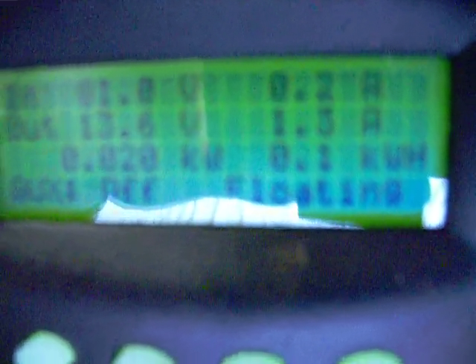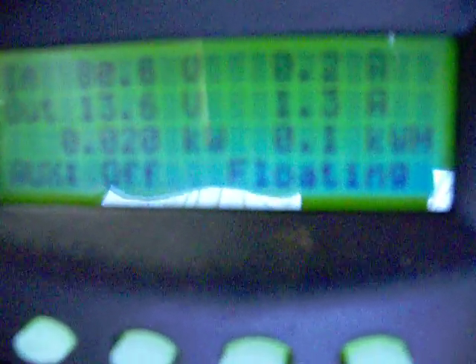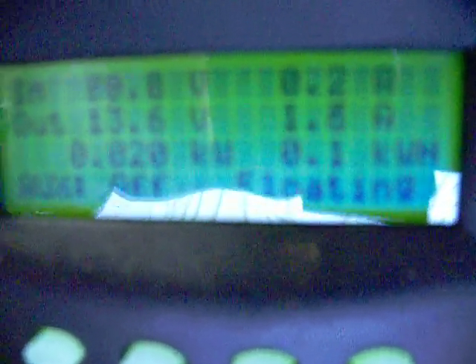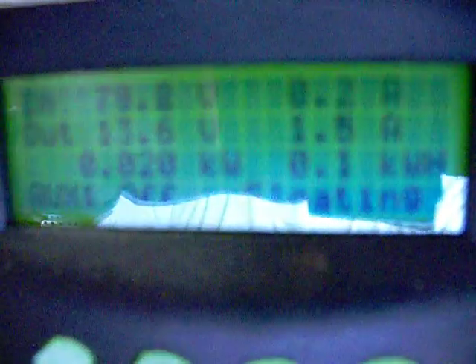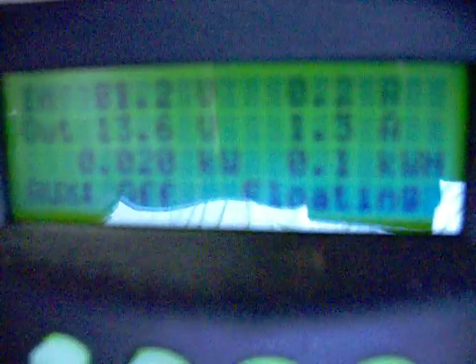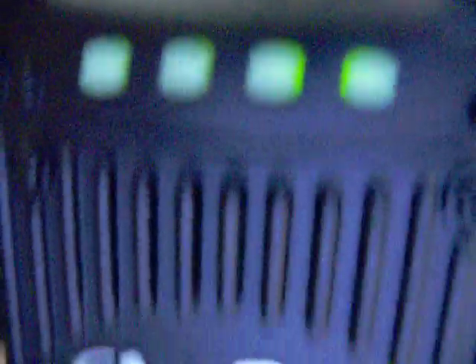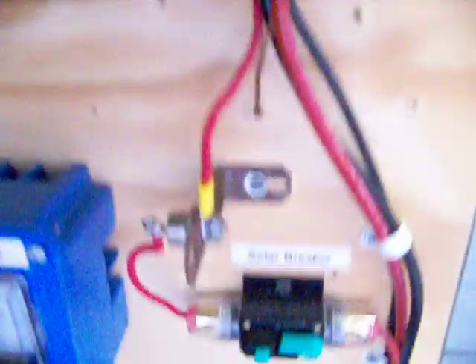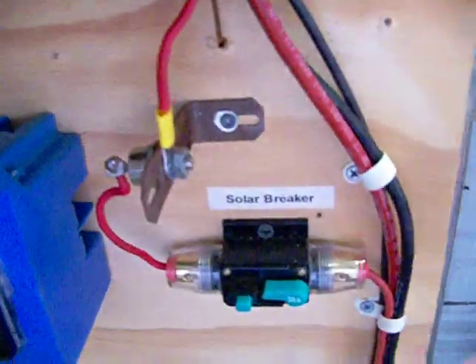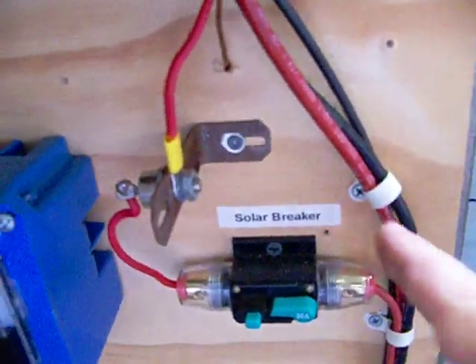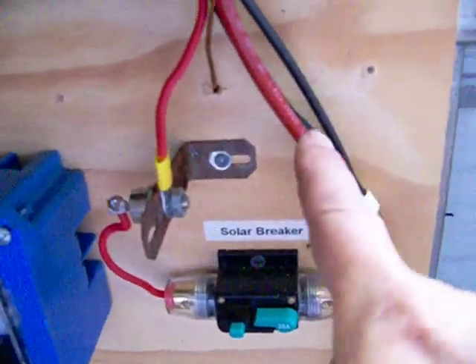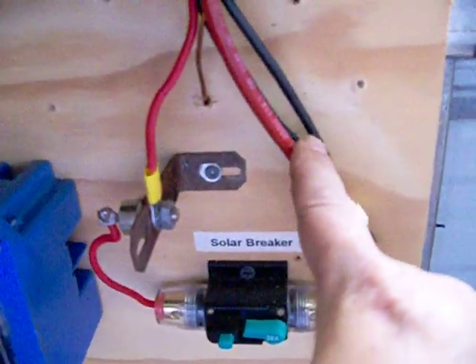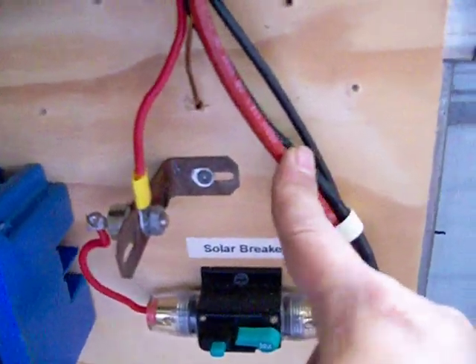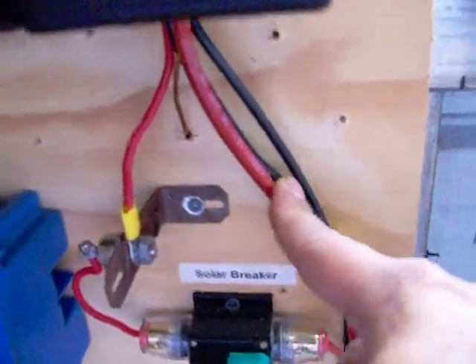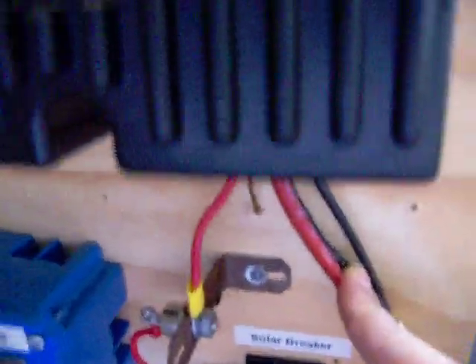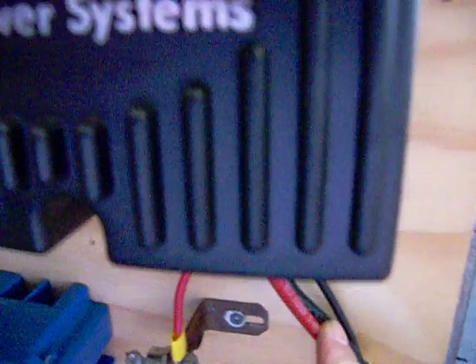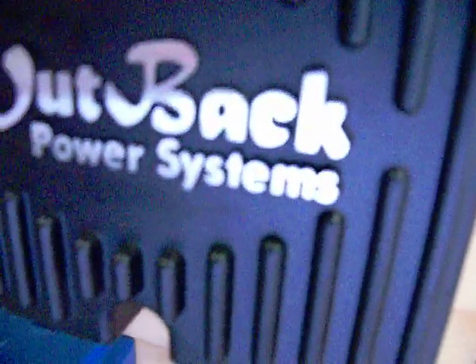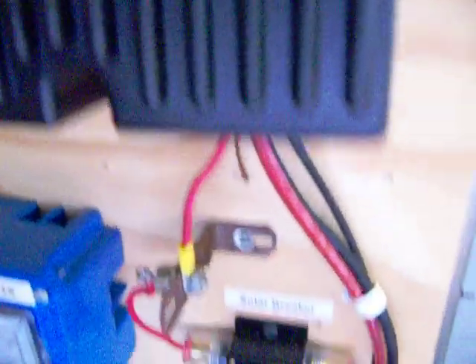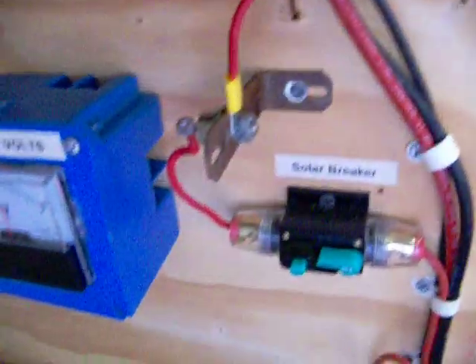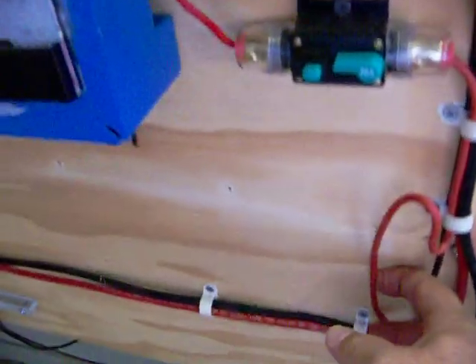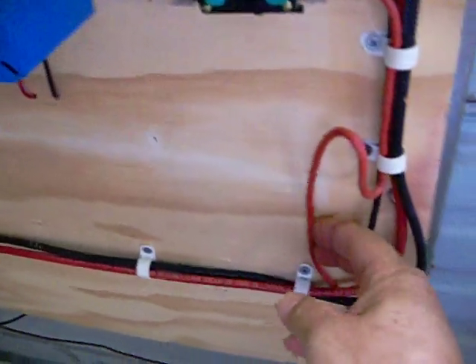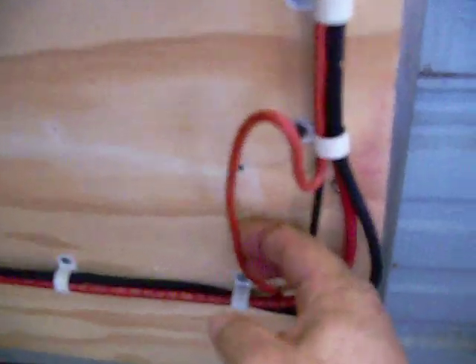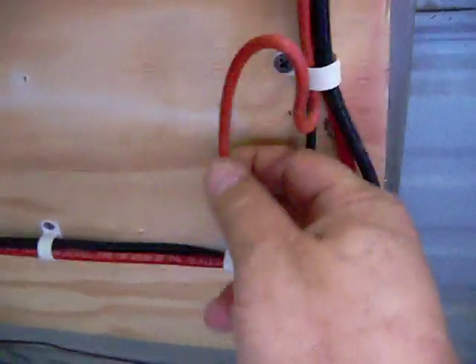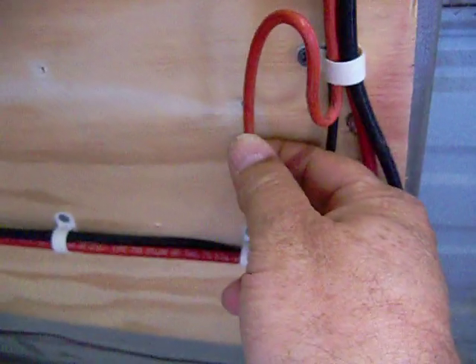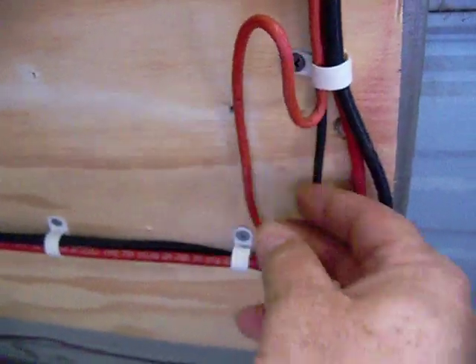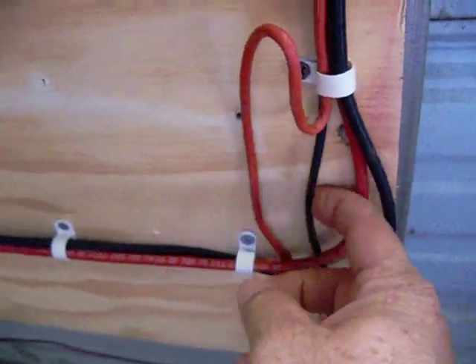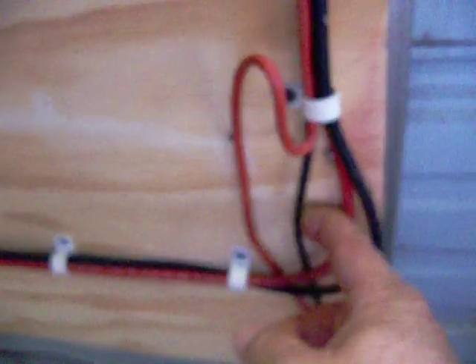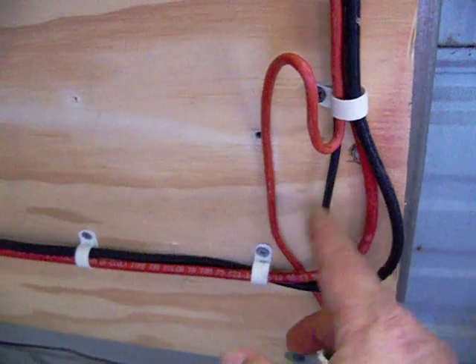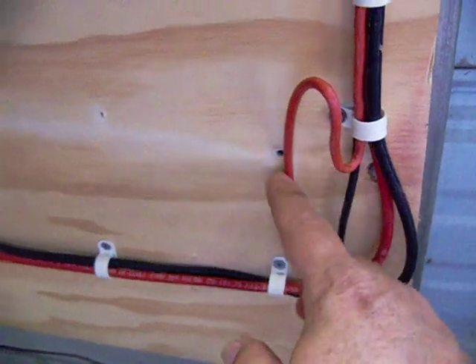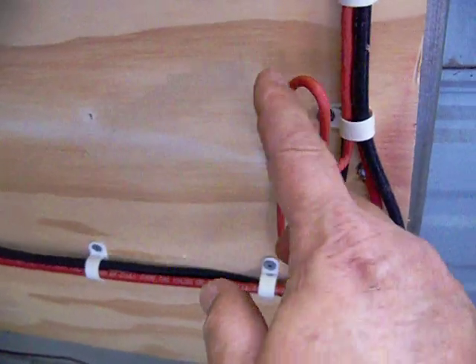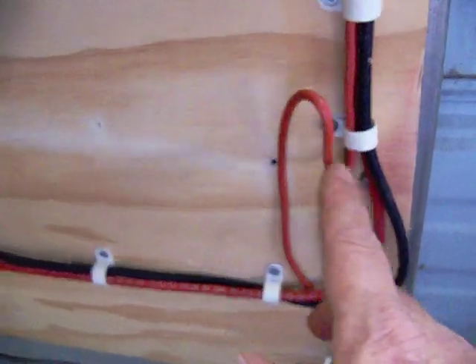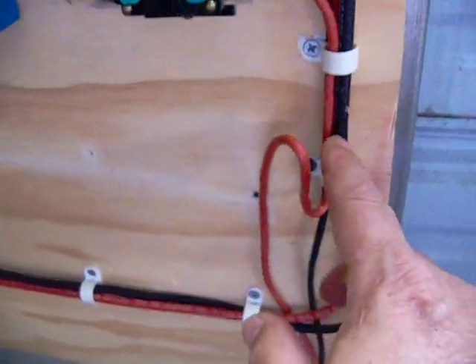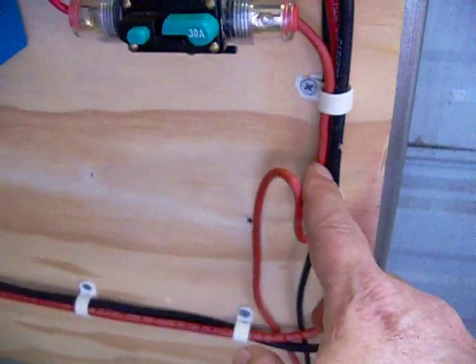And 0.2 amps. Why 0.2 amps? Because the higher the voltage, the smaller the wire size you need. So I was actually able to run number 10 gauge wire from the roof down to here — that's about a 50-foot run.